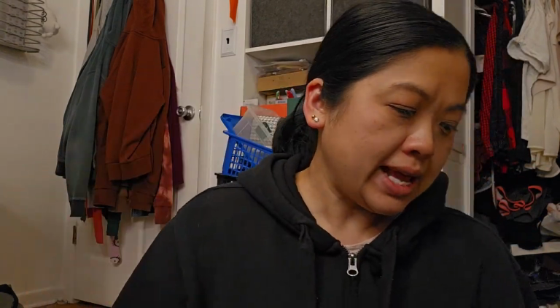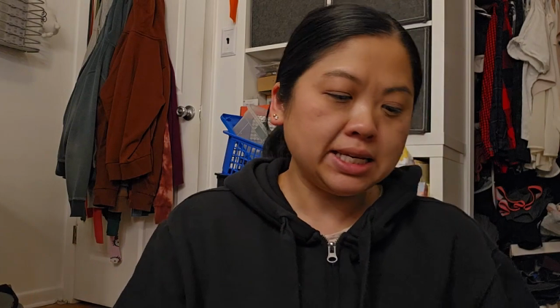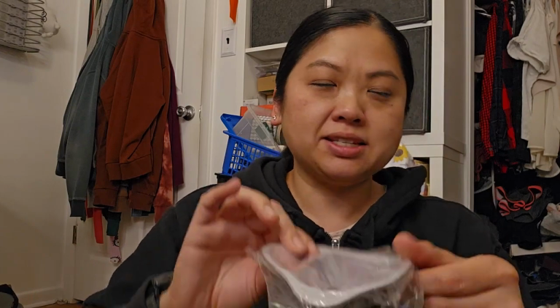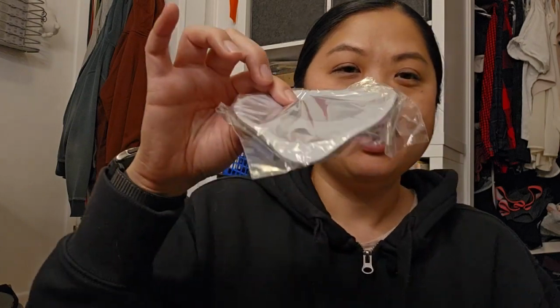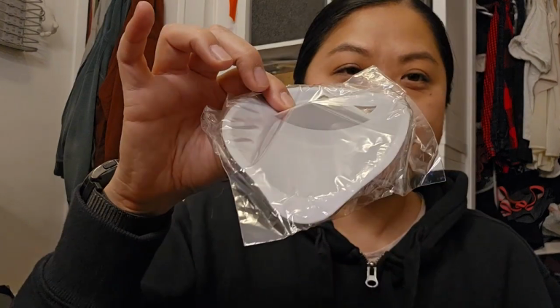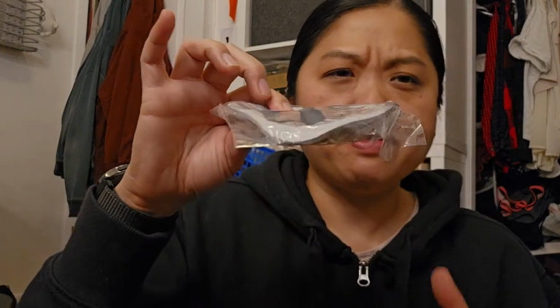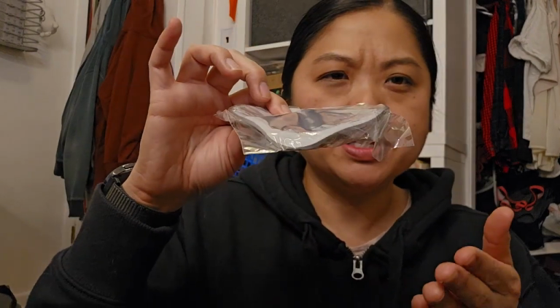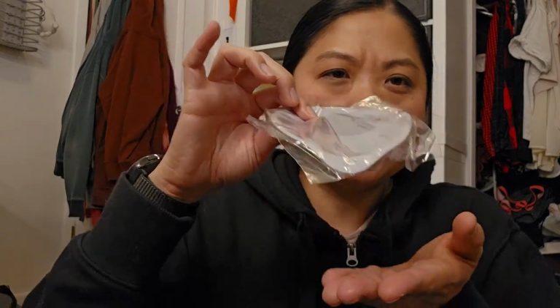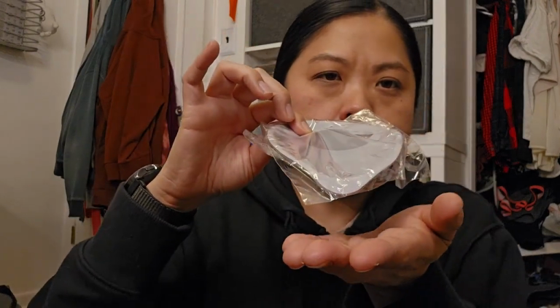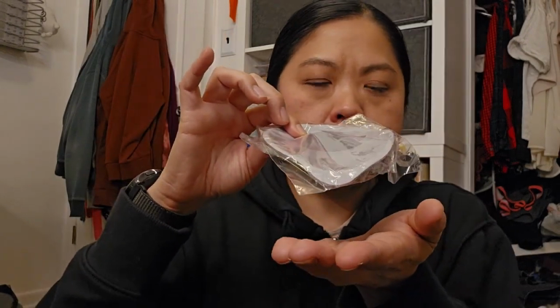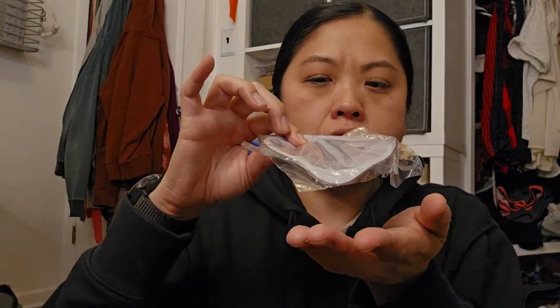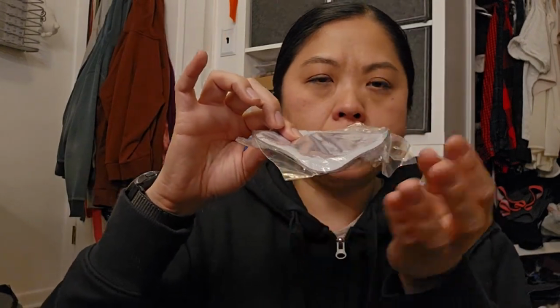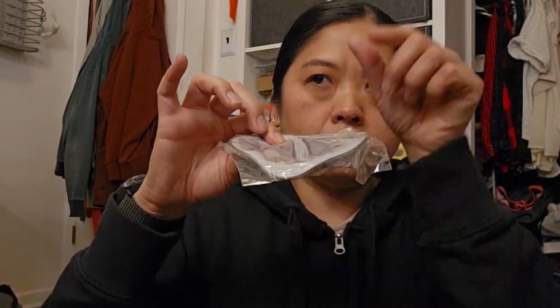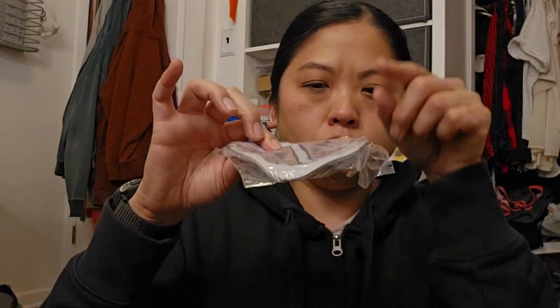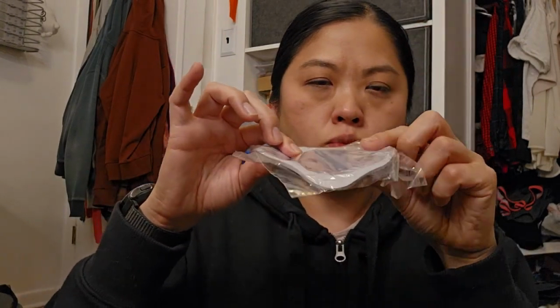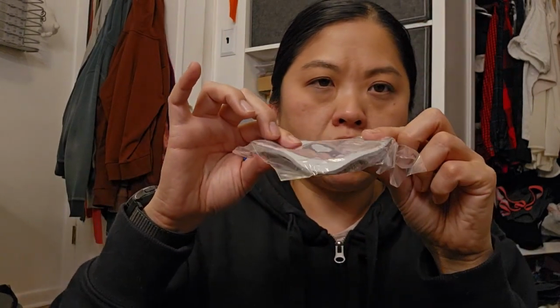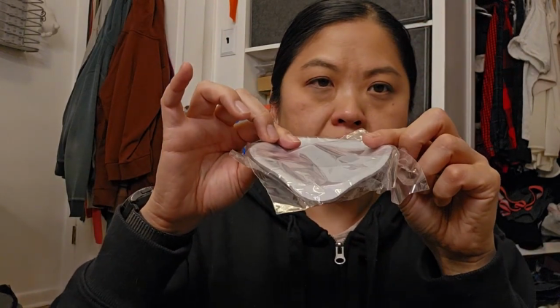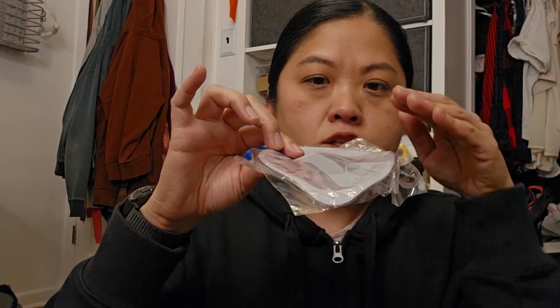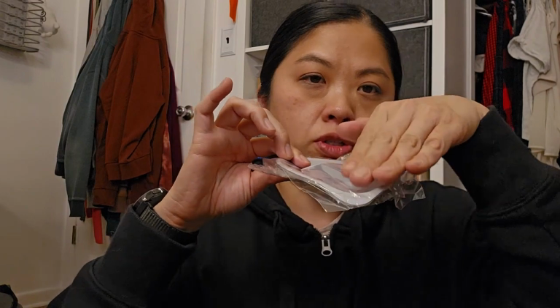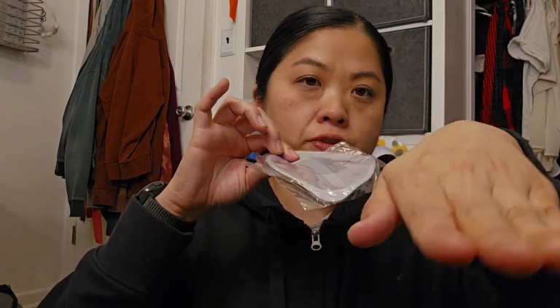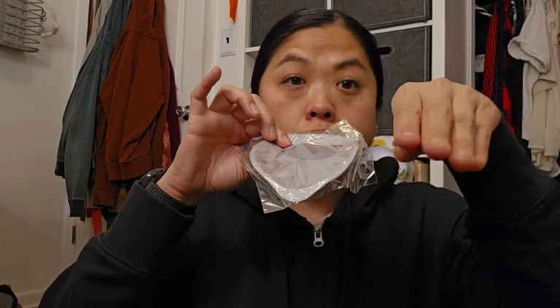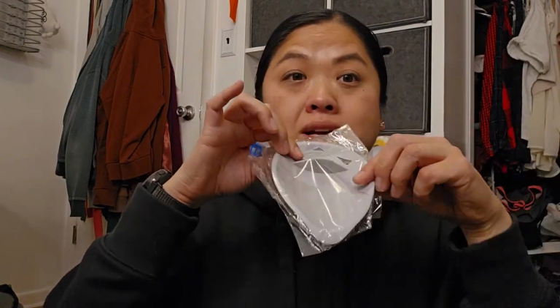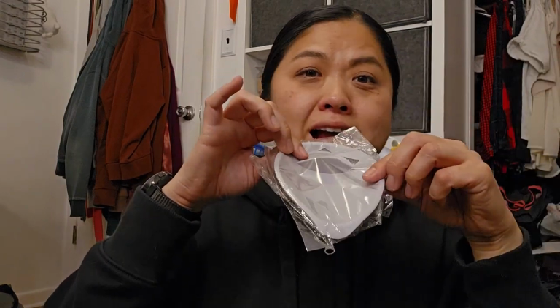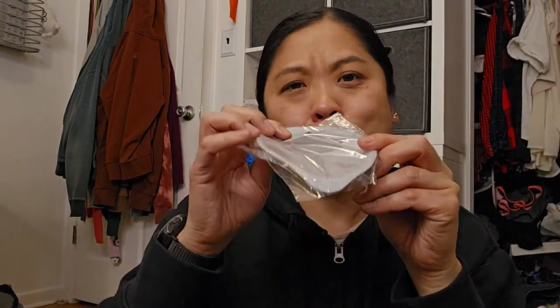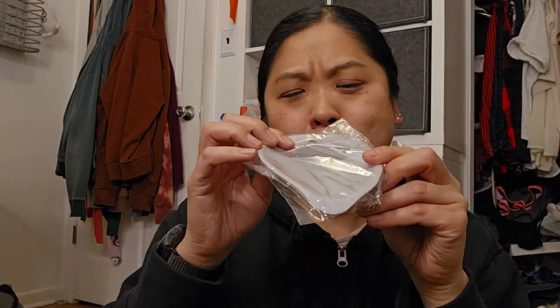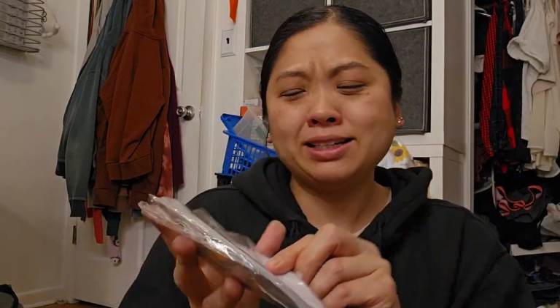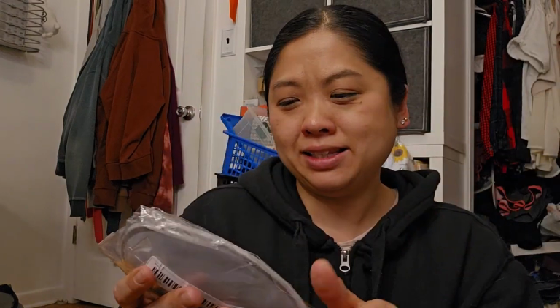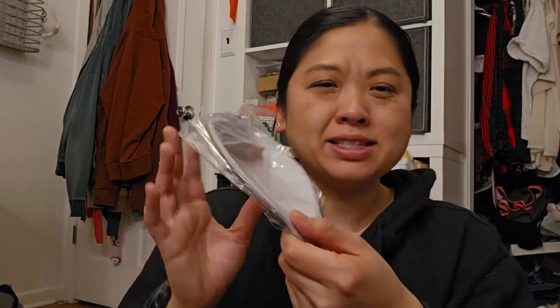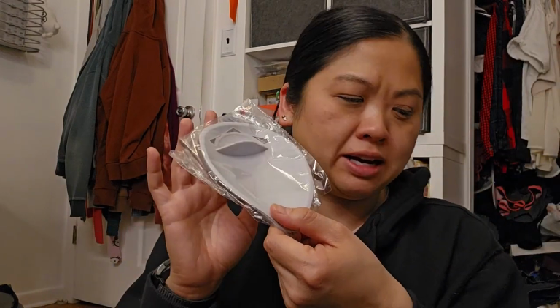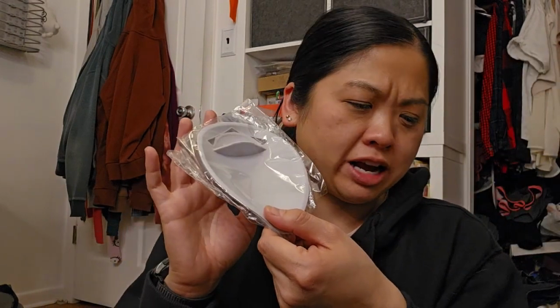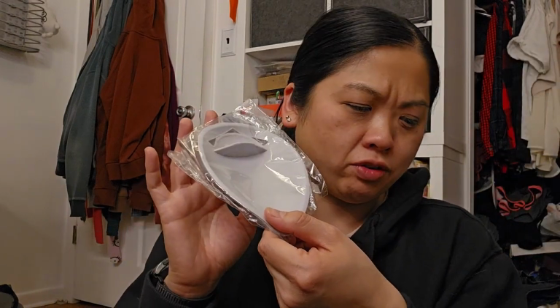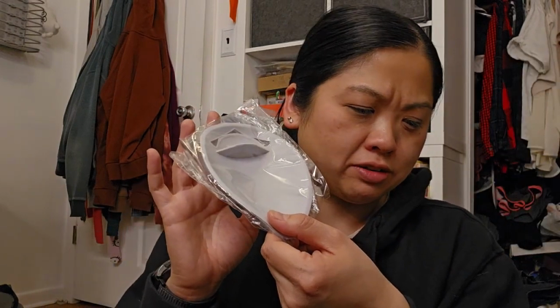Next is something for your faucet. You're supposed to put it where the water comes out and it's supposed to change the flow. I kind of regret this one.